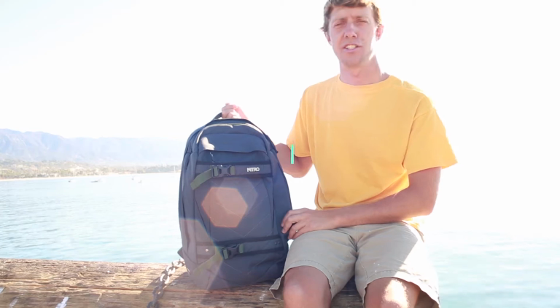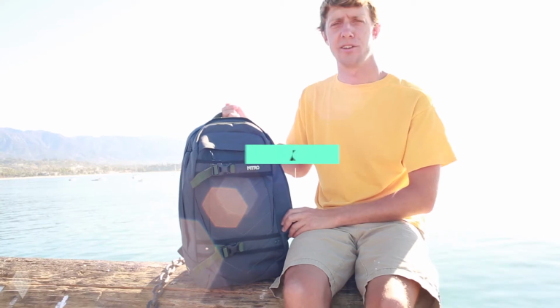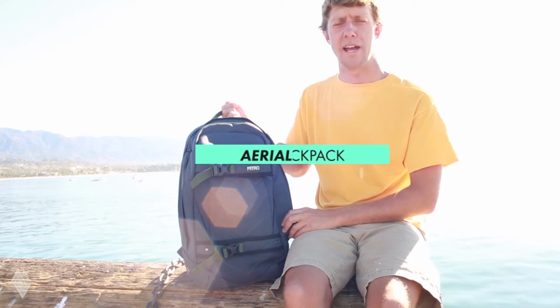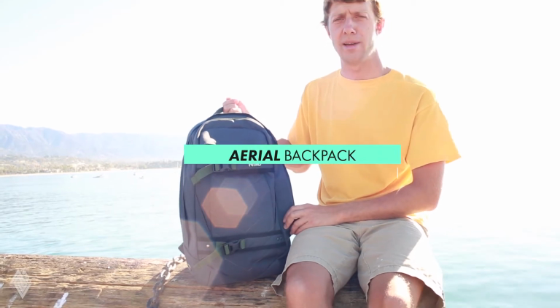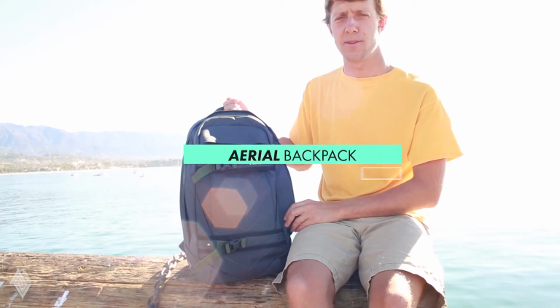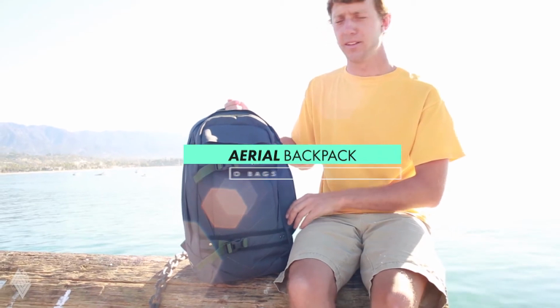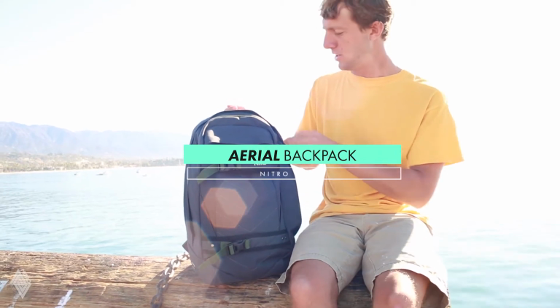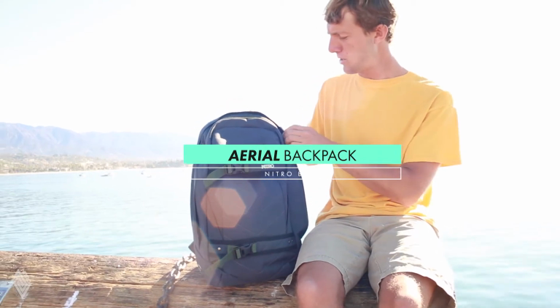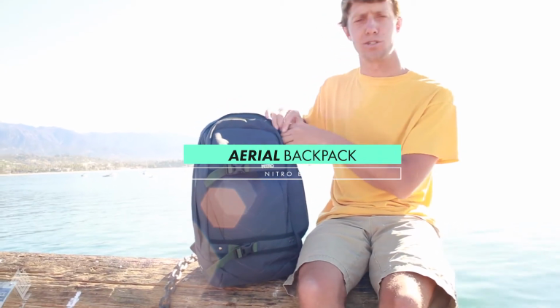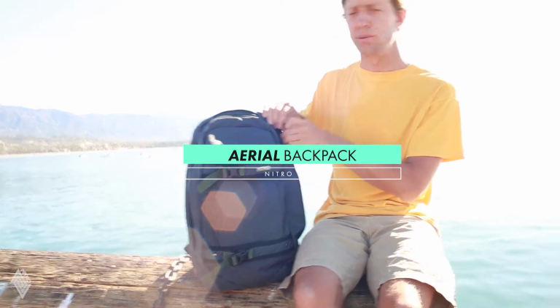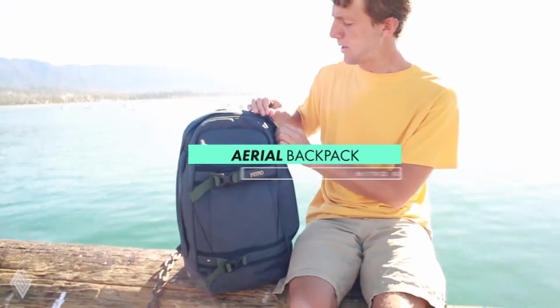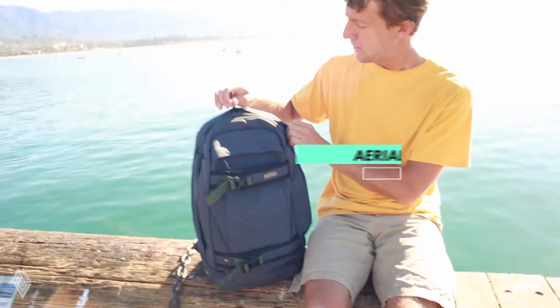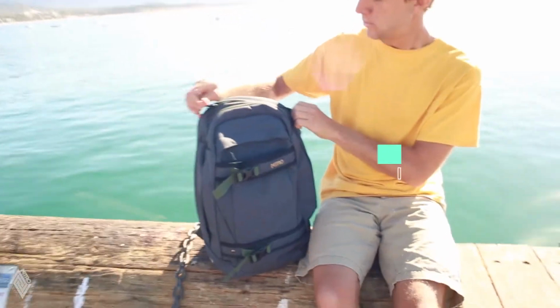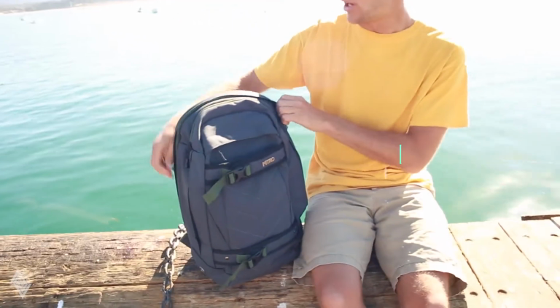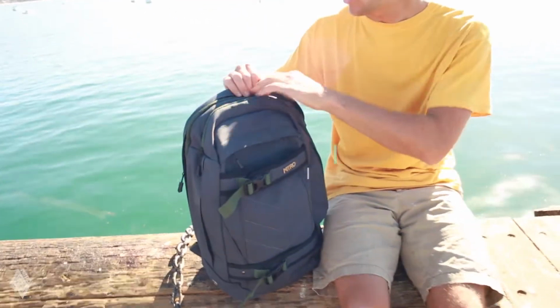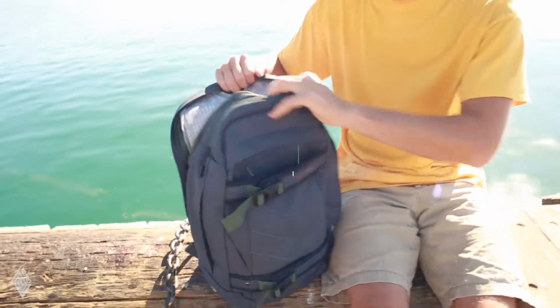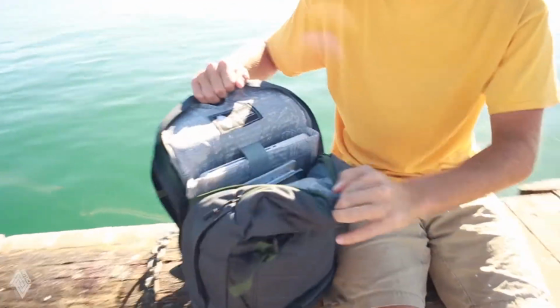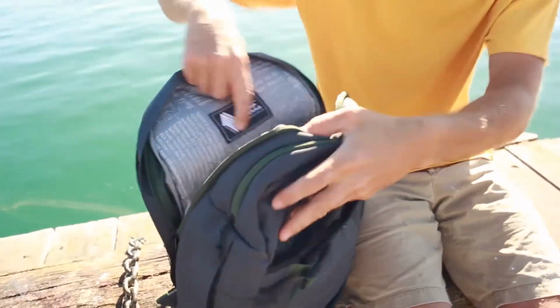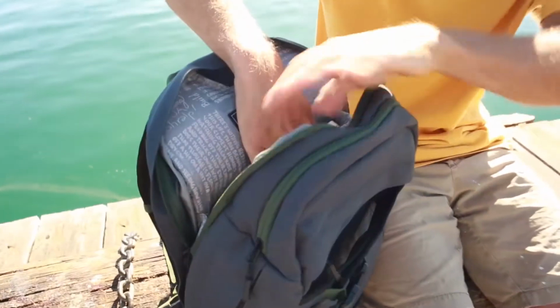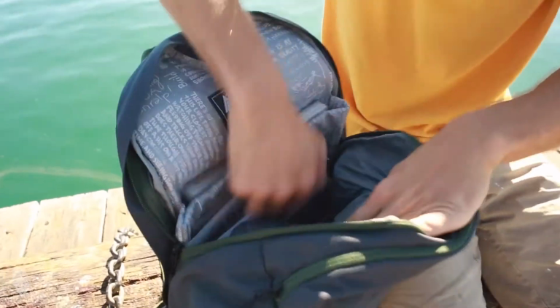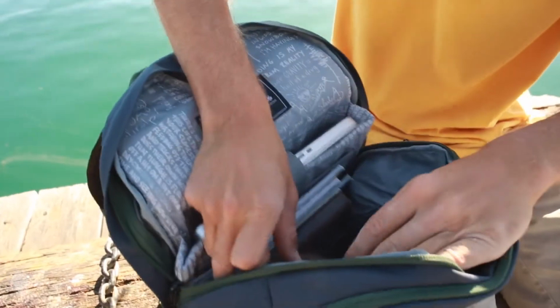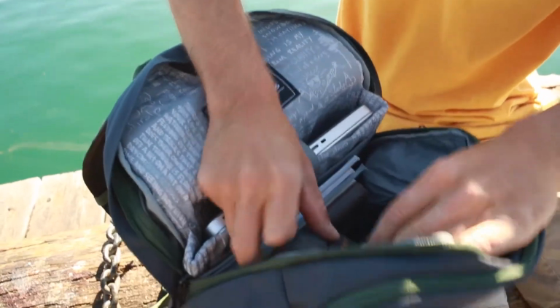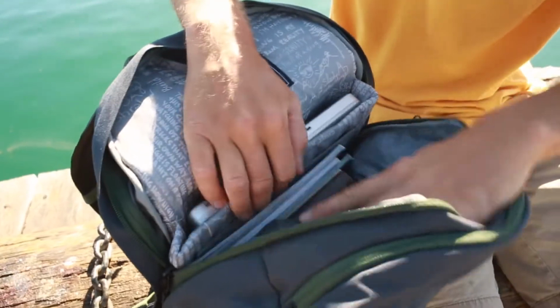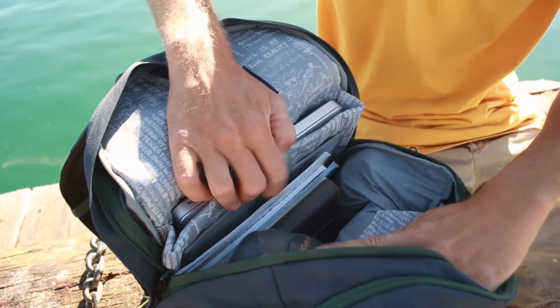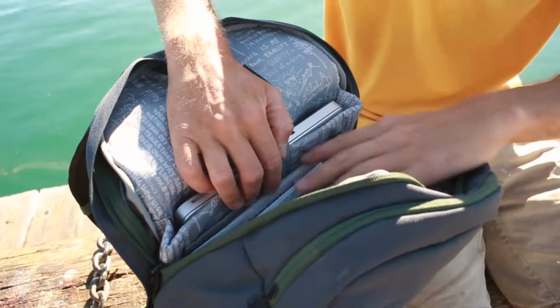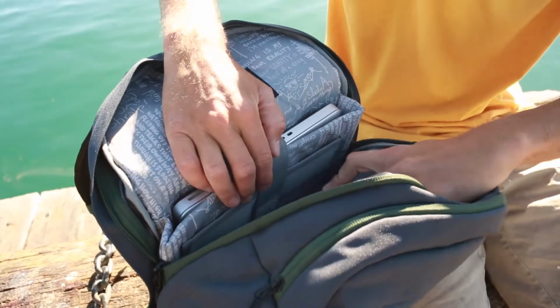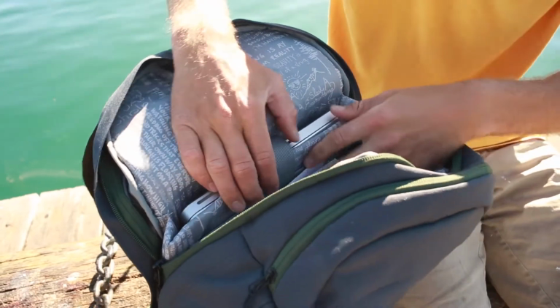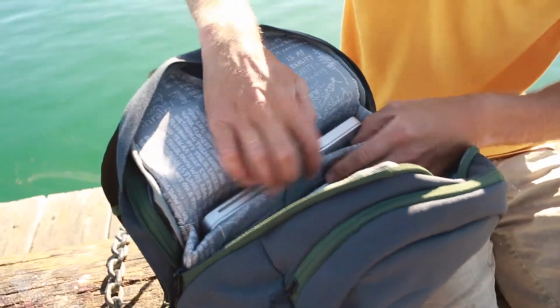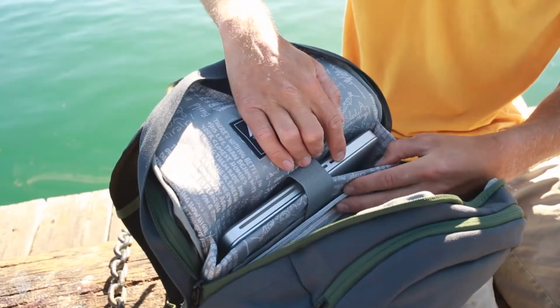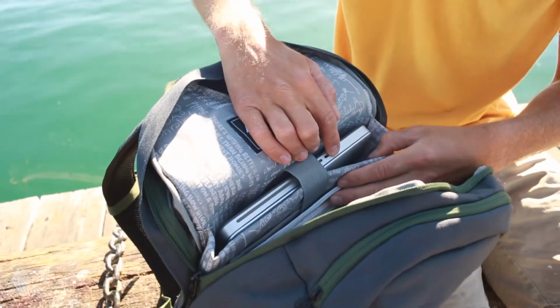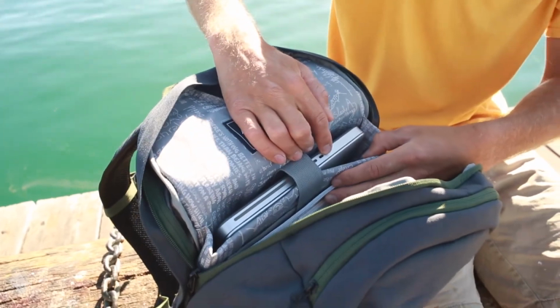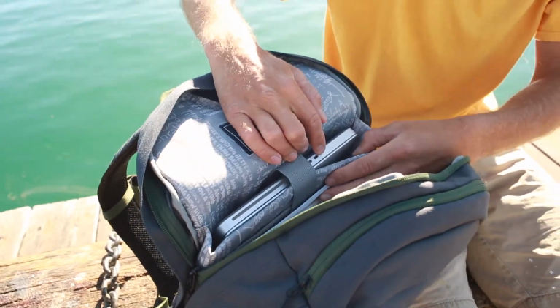This is the Ariel from Nitro Bags. The Ariel is a sporty backpack with a large main compartment, with plenty of room for your climbing shoes, notebook, magazines, and a special compartment for a laptop.